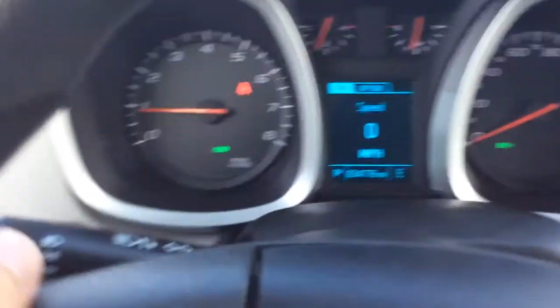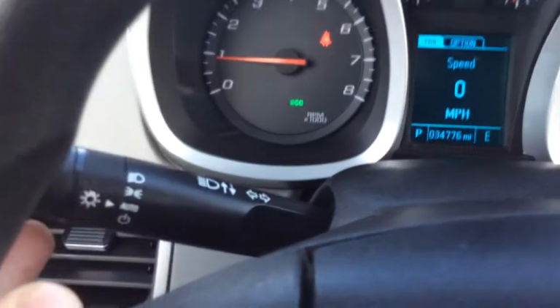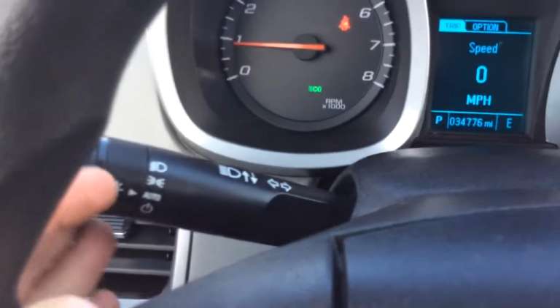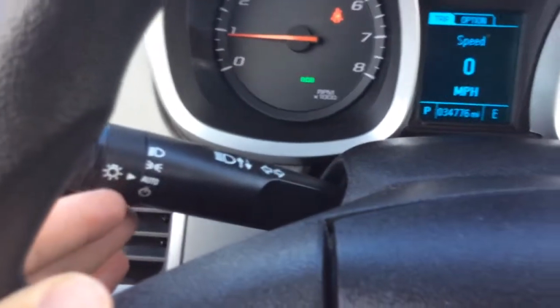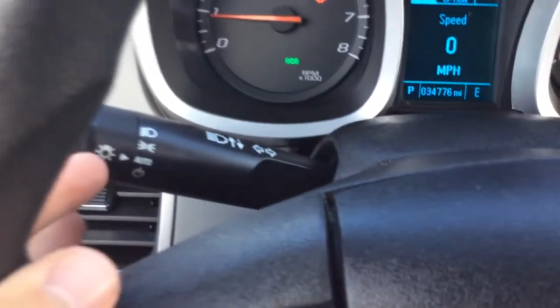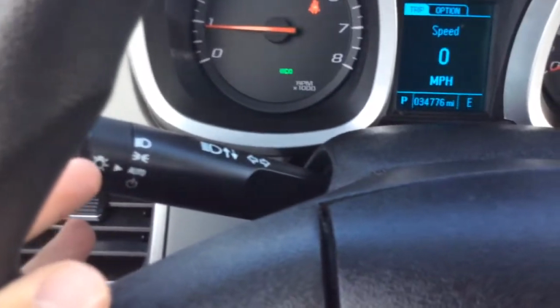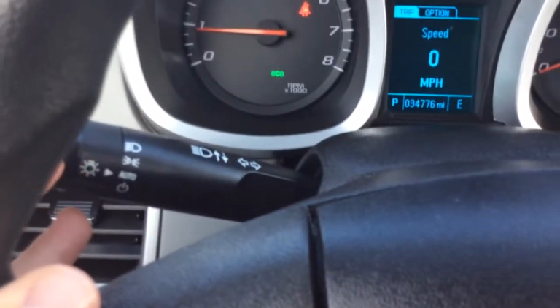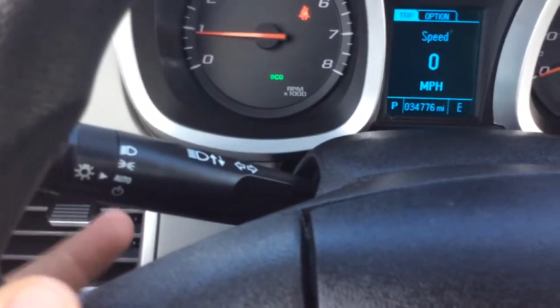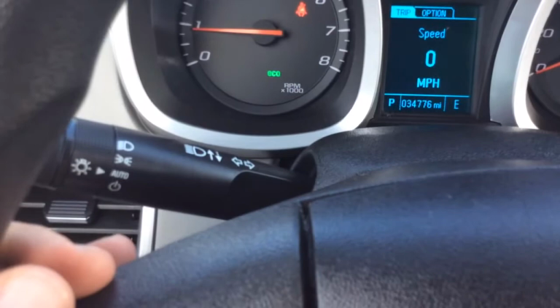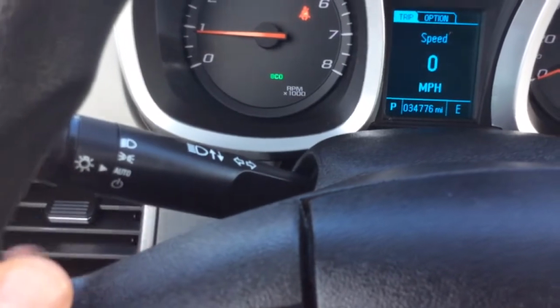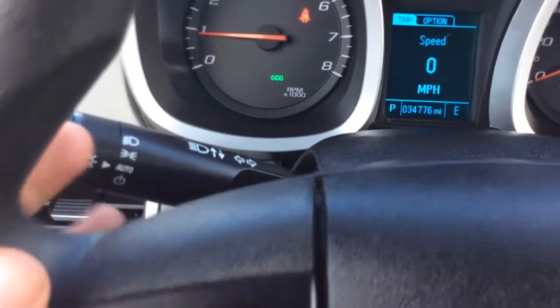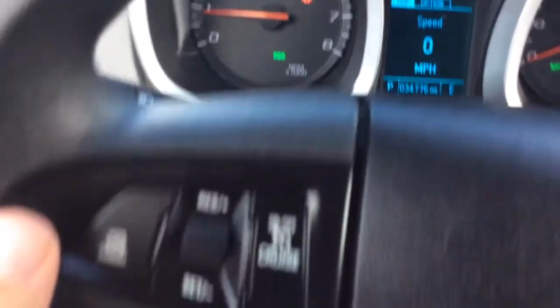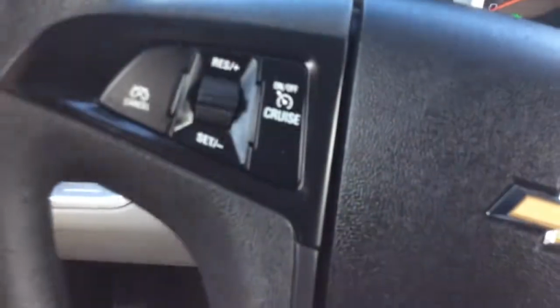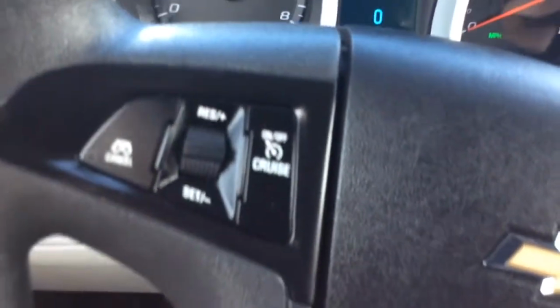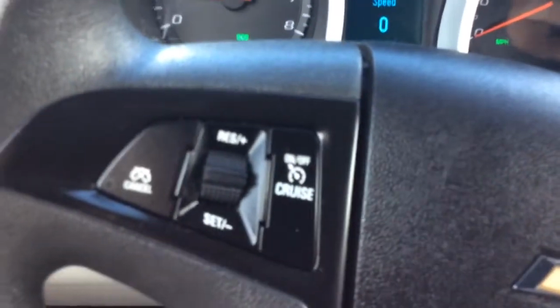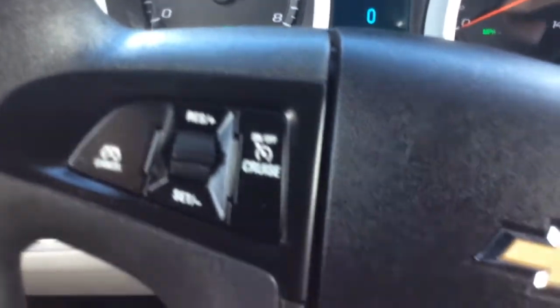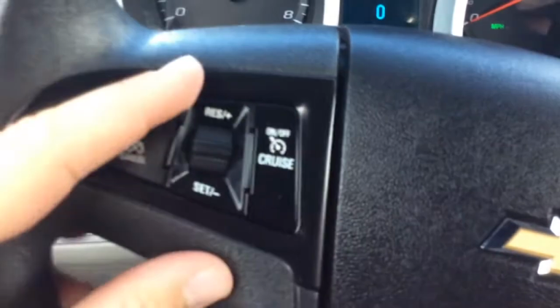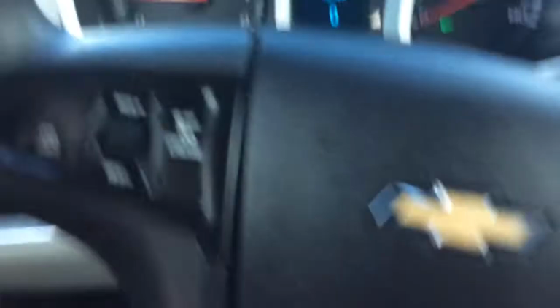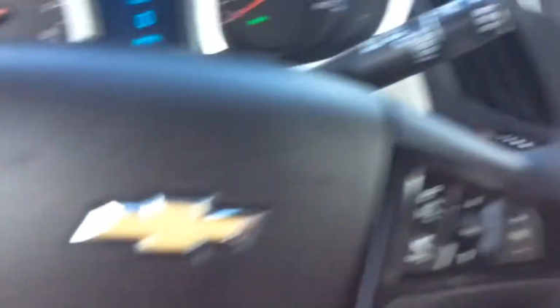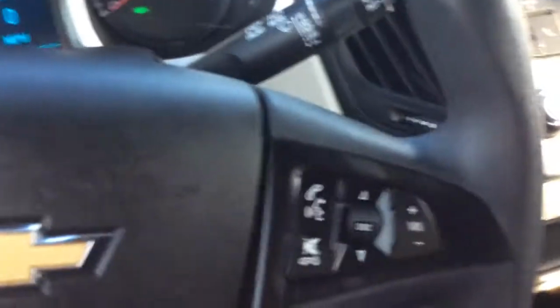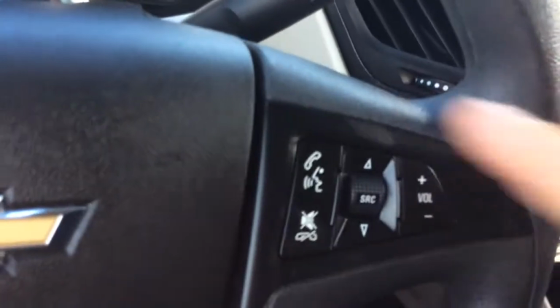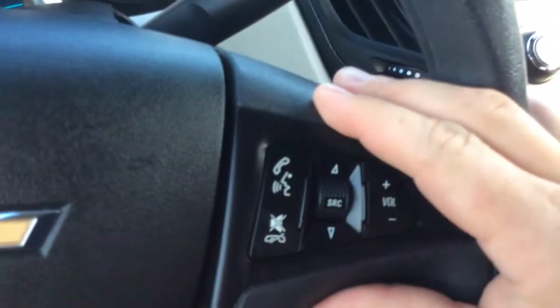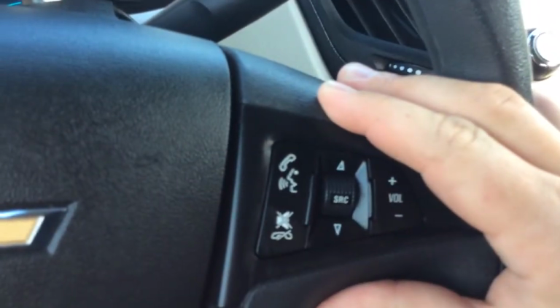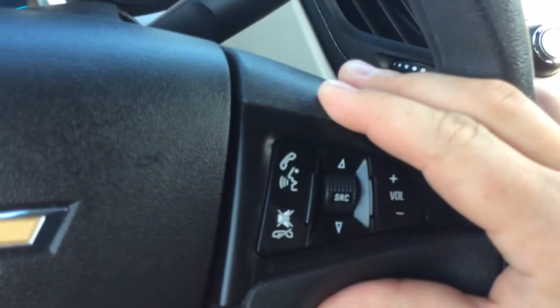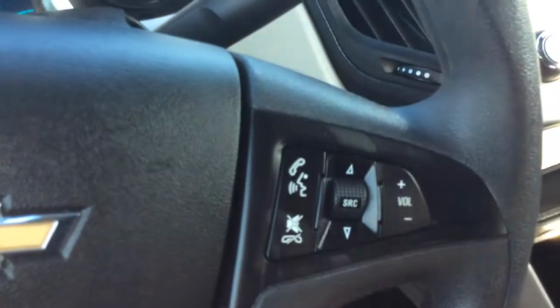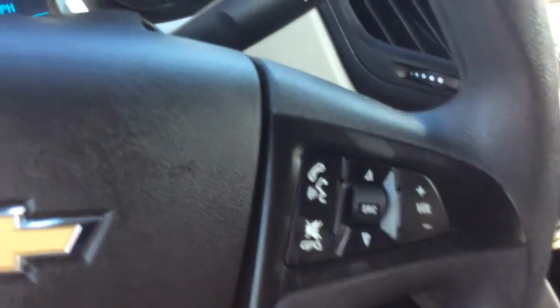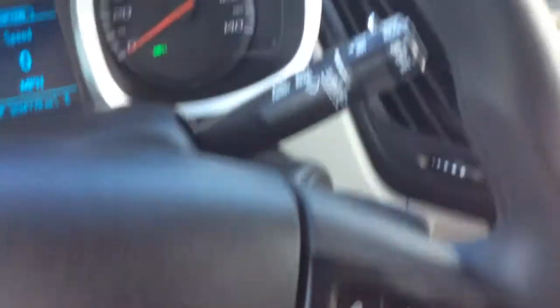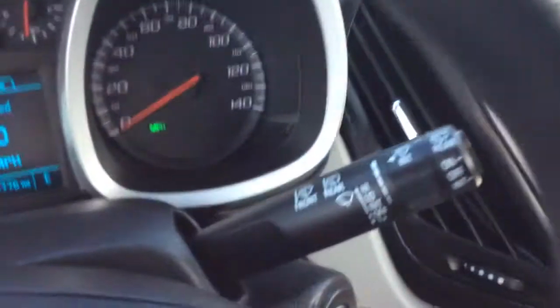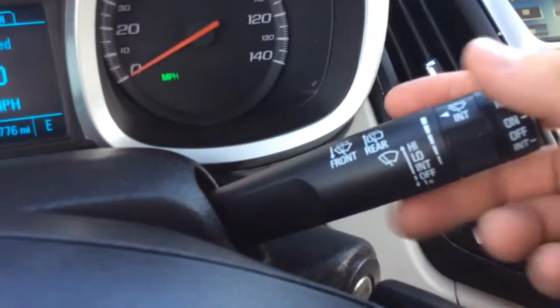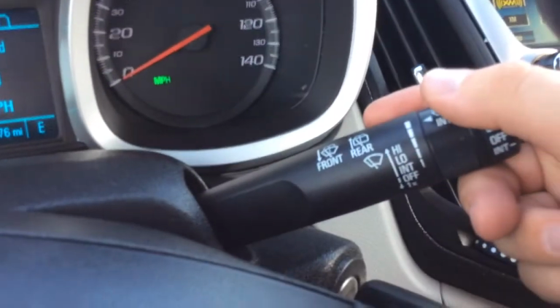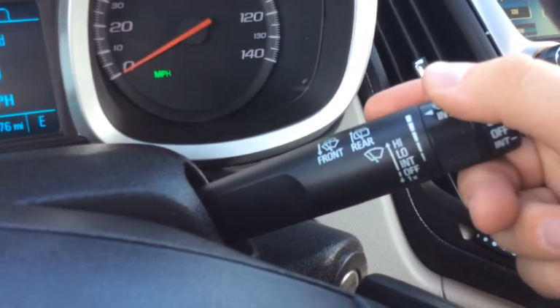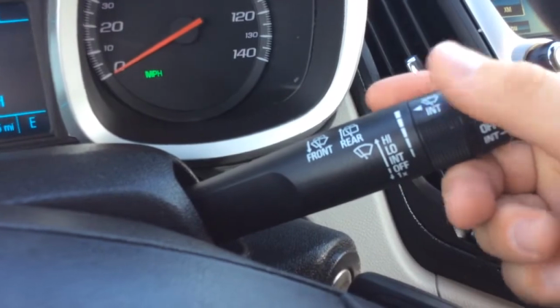You have automatic headlights, so you just set it to automatic and forget about them — you don't have to worry about leaving your headlights on or turning them on. Cruise control is on the left-hand side of the steering wheel. You have your controls for your radio so you don't have to take your hands off the wheel. You have wipers over here.